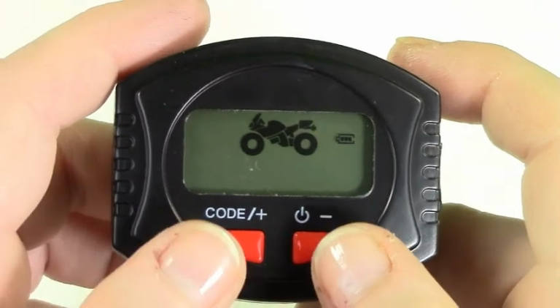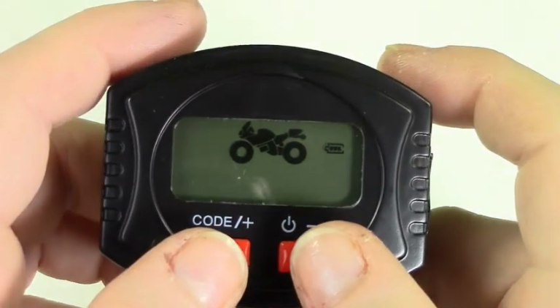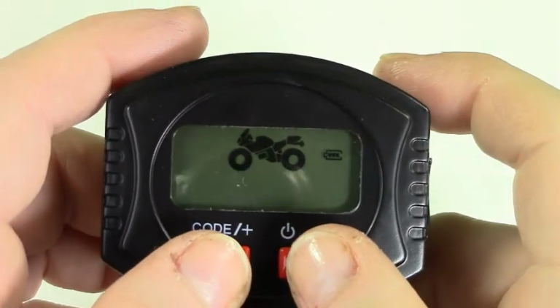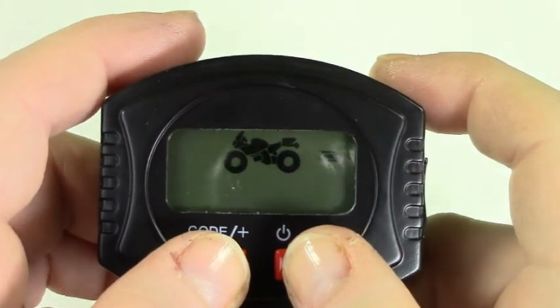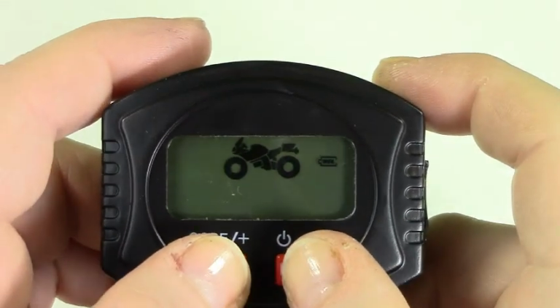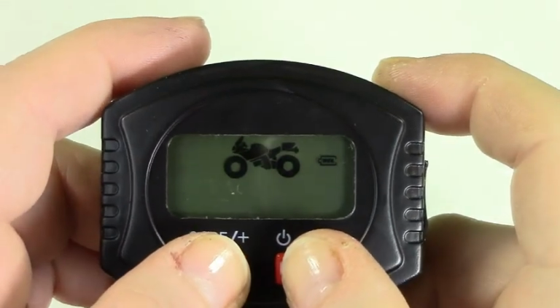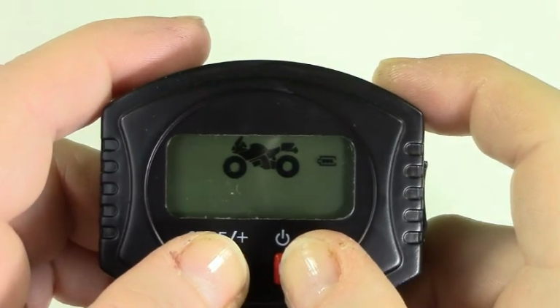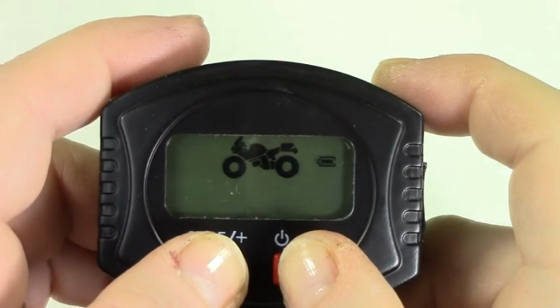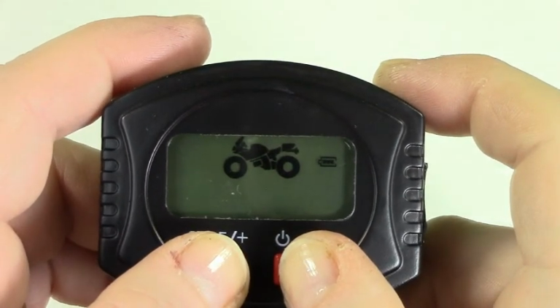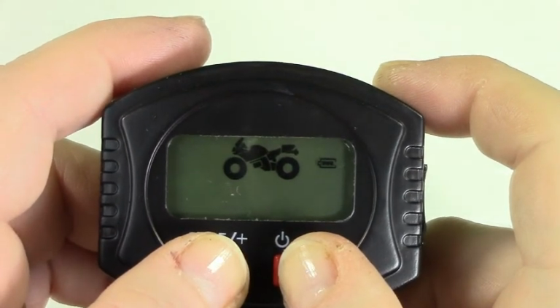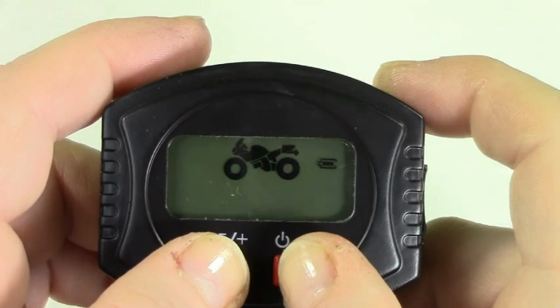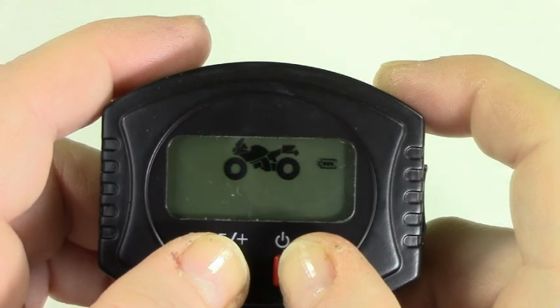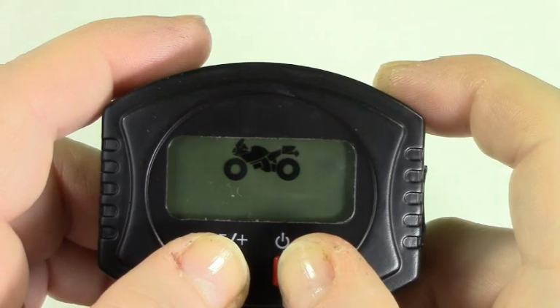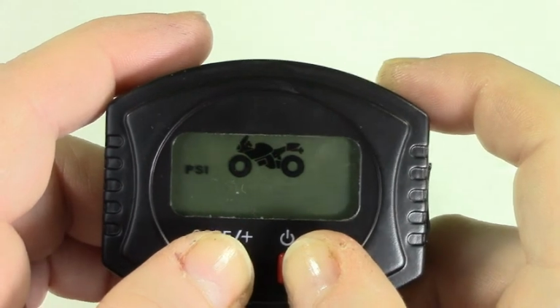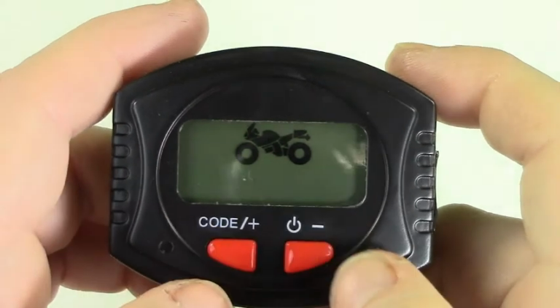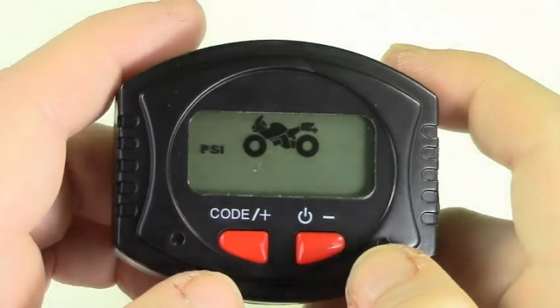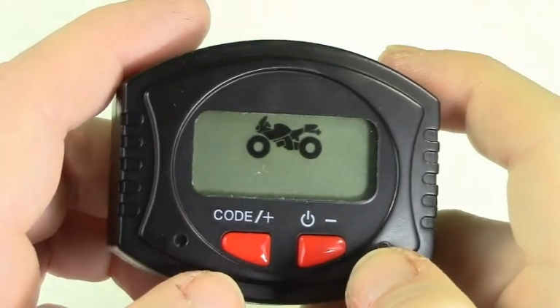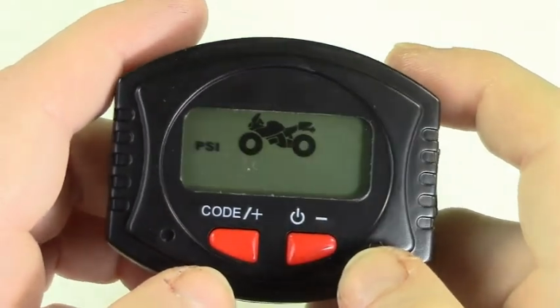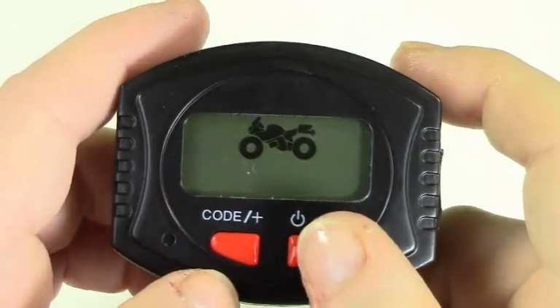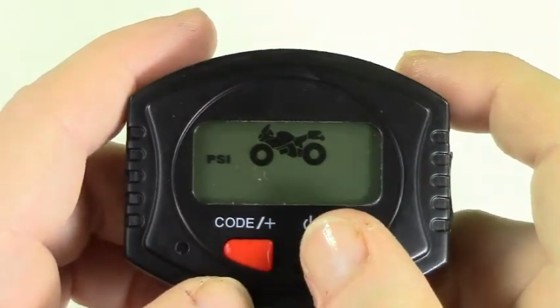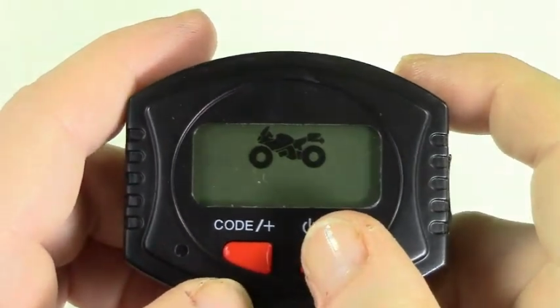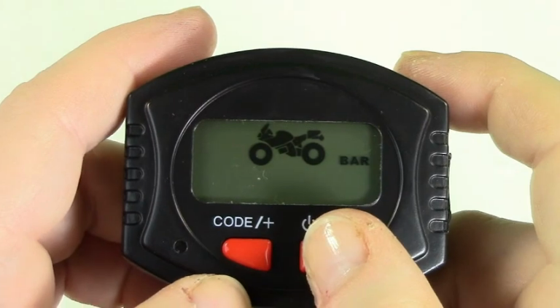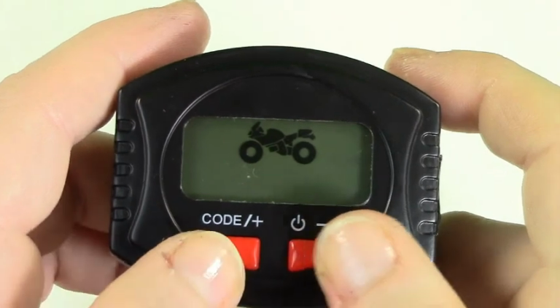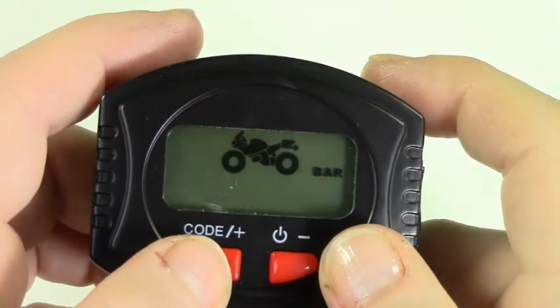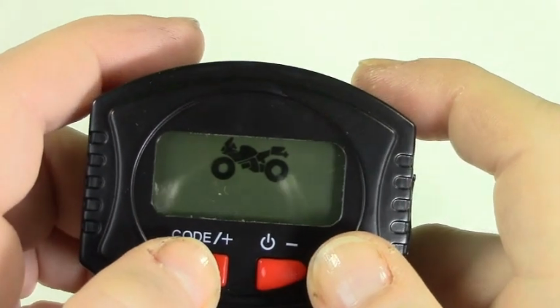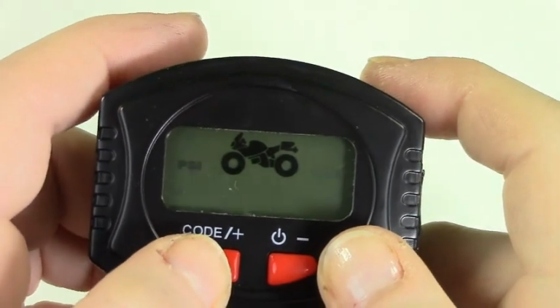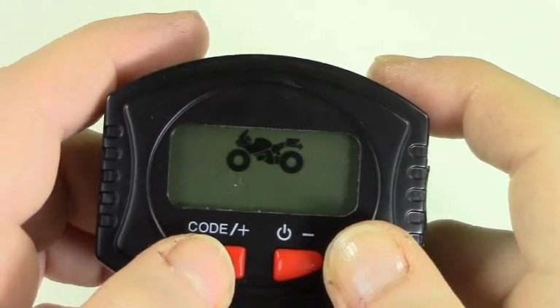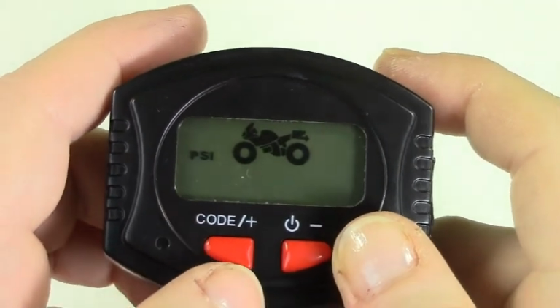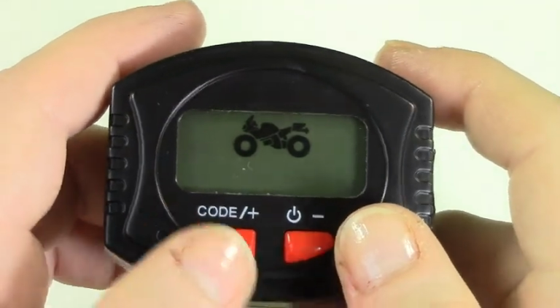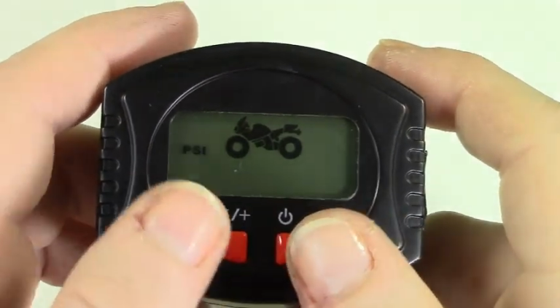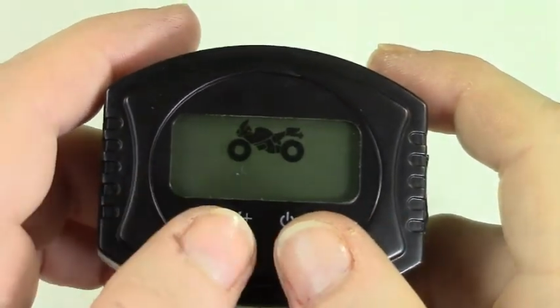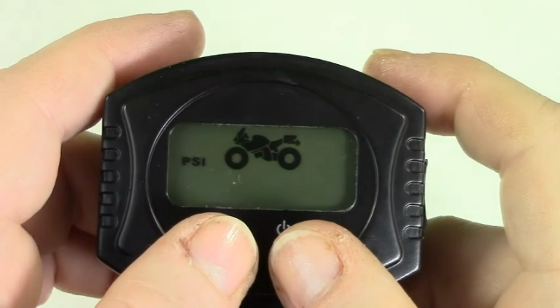Press and hold both the code and power button until the monitor beeps to go to the setup mode. Here you will have the choice between PSI and bar. Using the plus and minus buttons choose your setting and press both buttons to save.